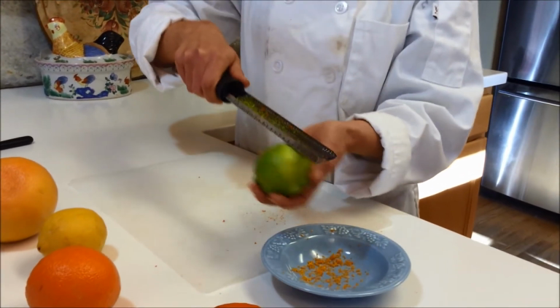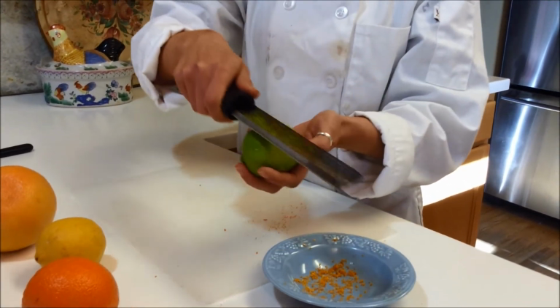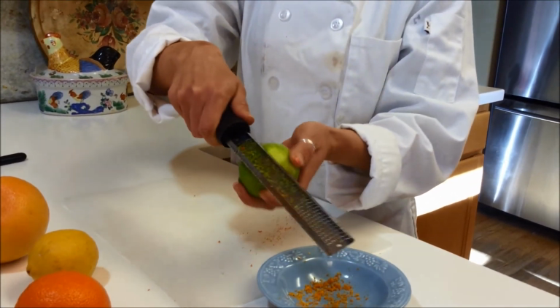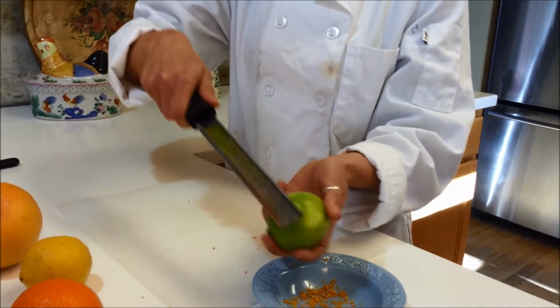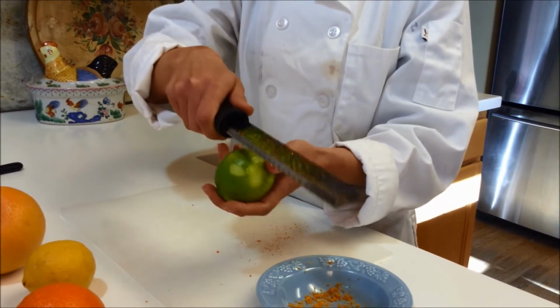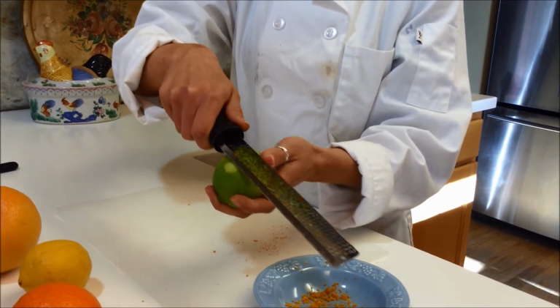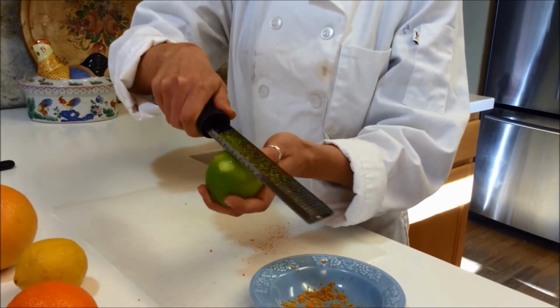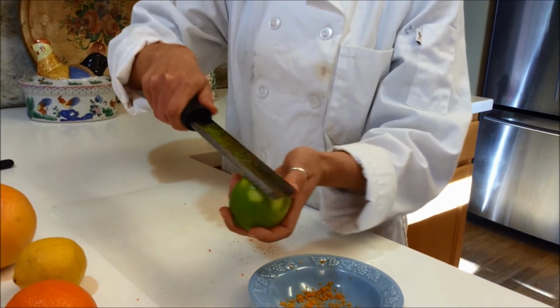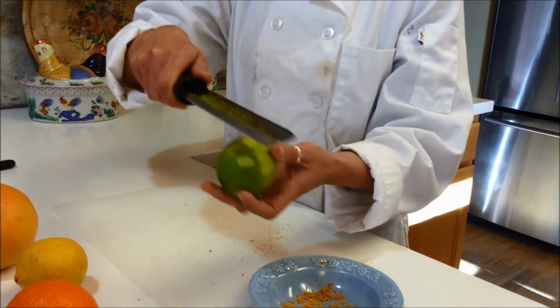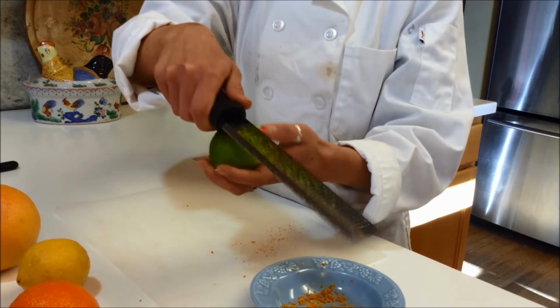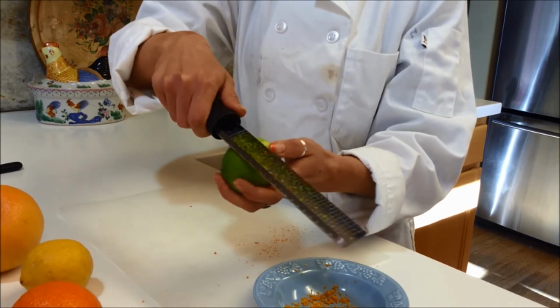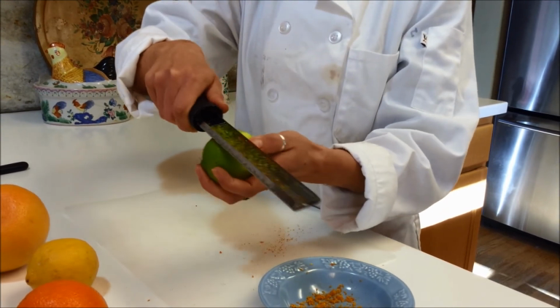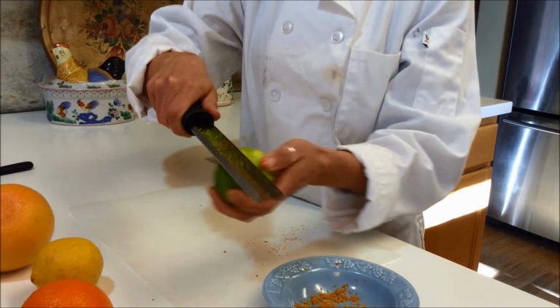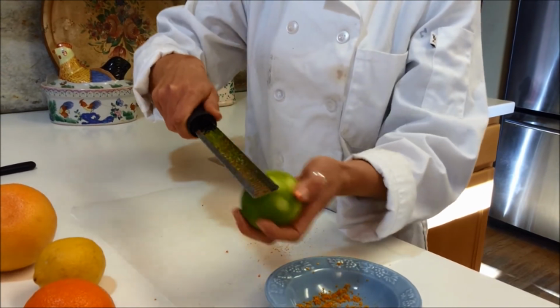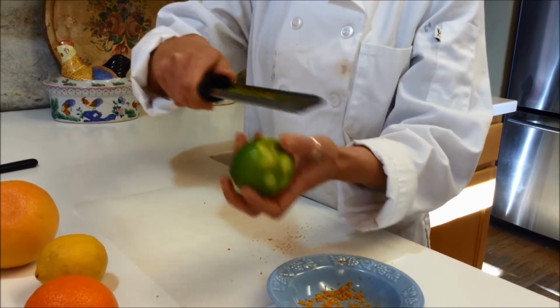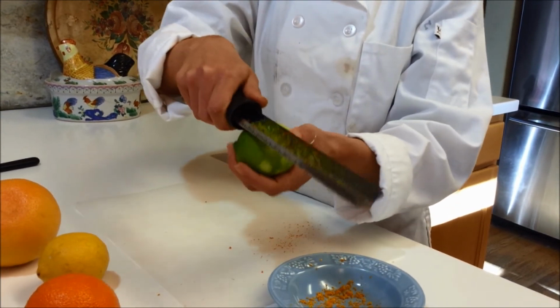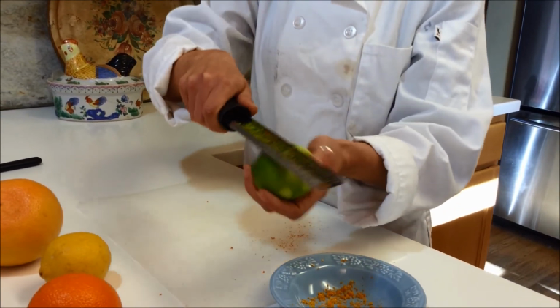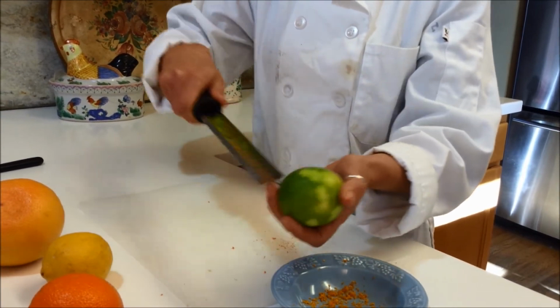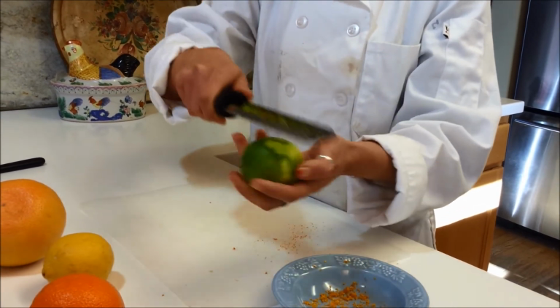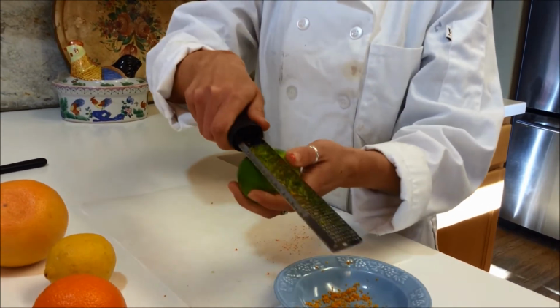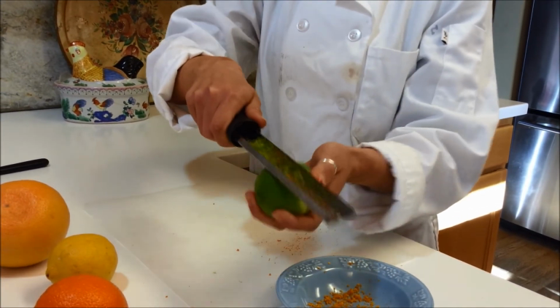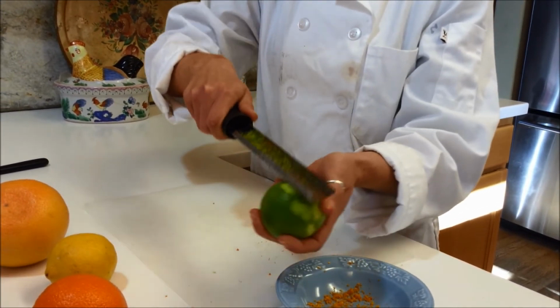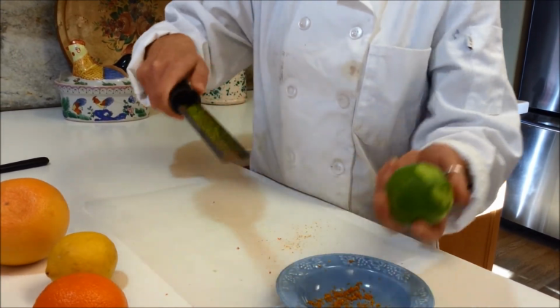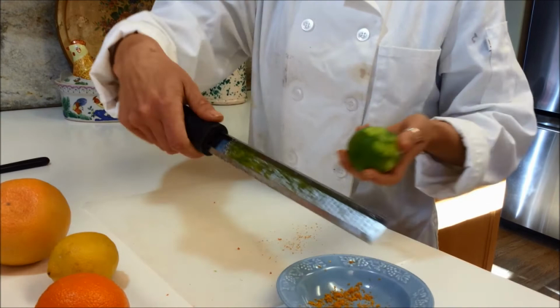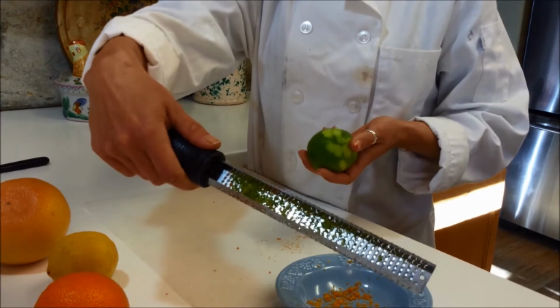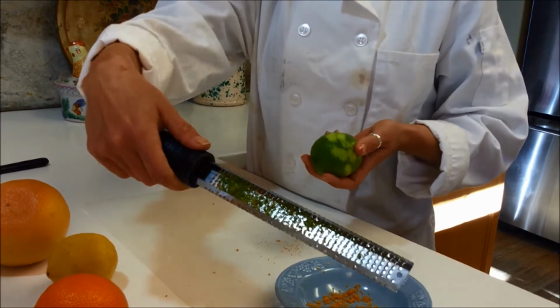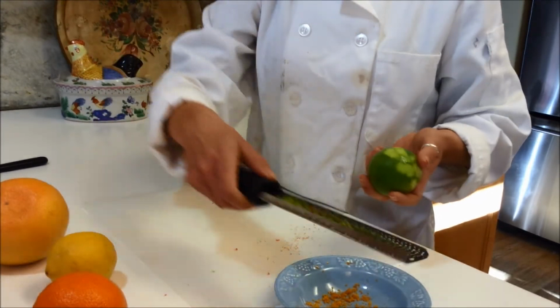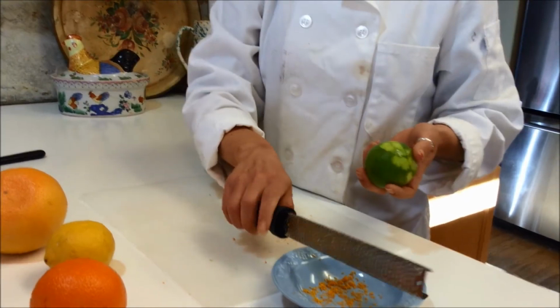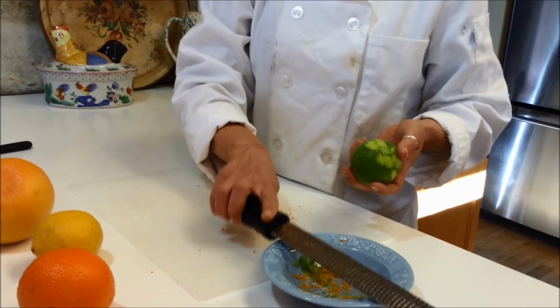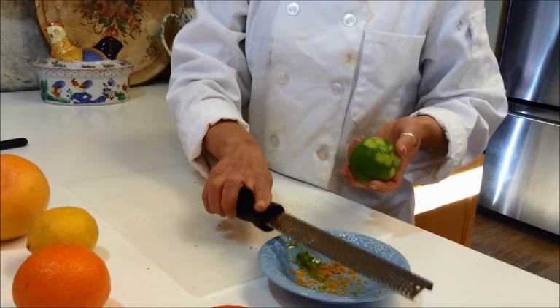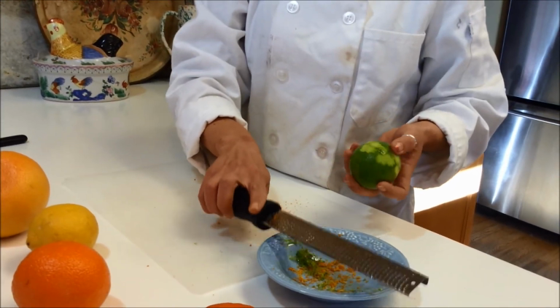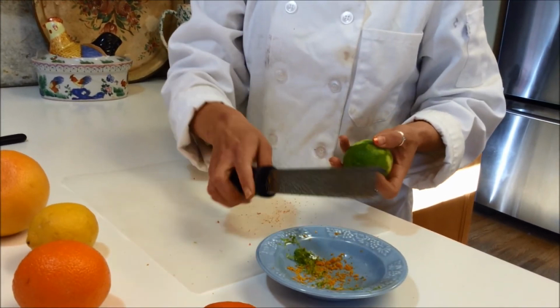And you see how much you got there. You just keep moving it back like that. And look at that — you got a whole bunch.